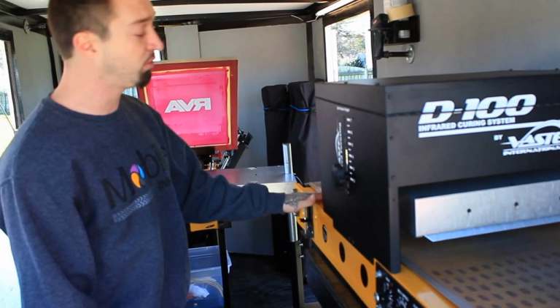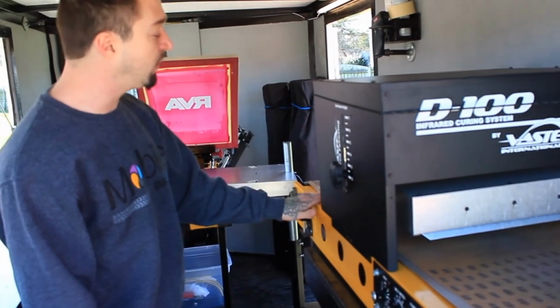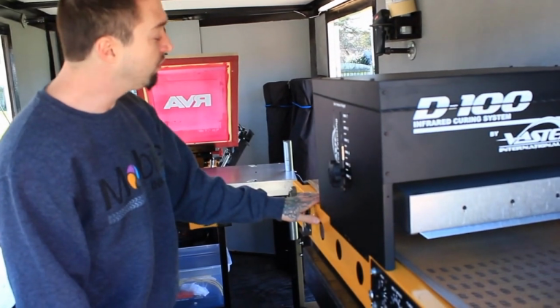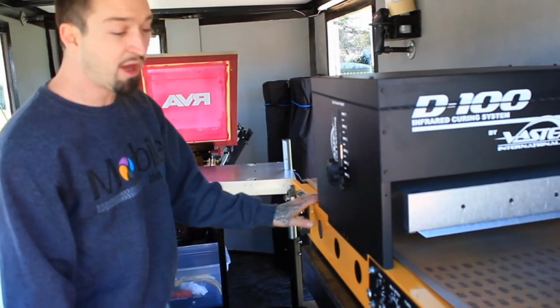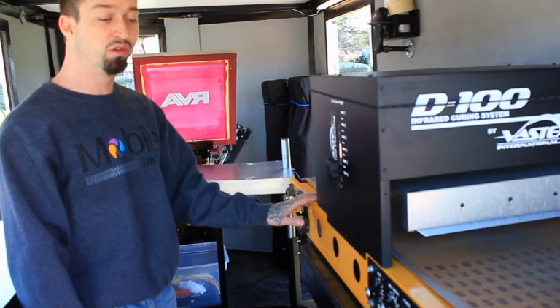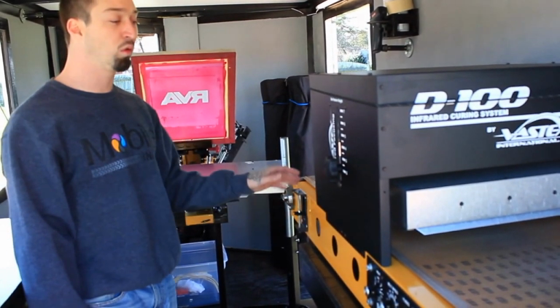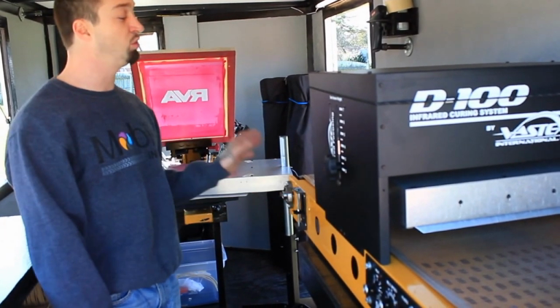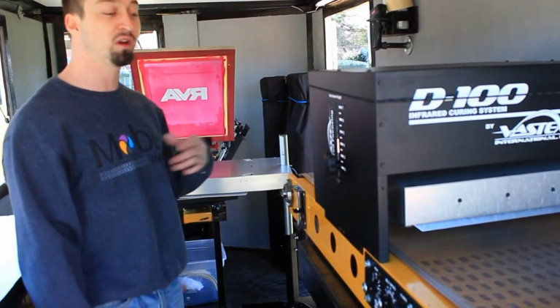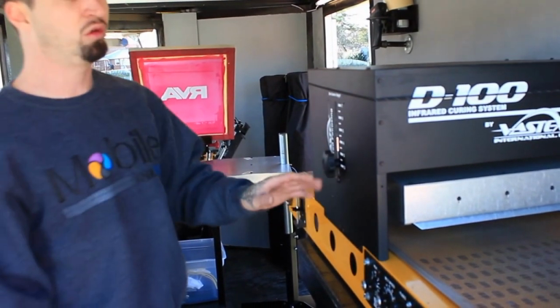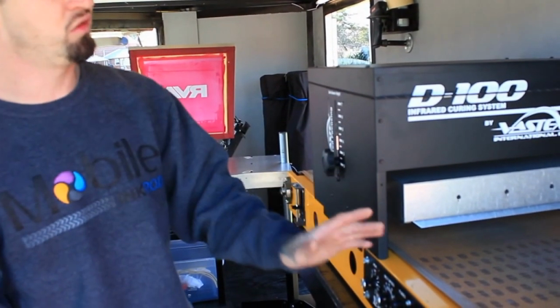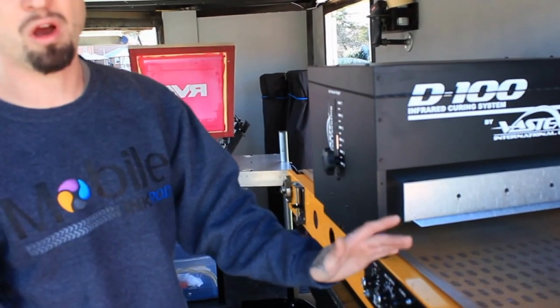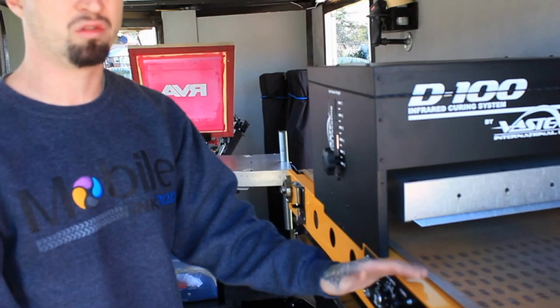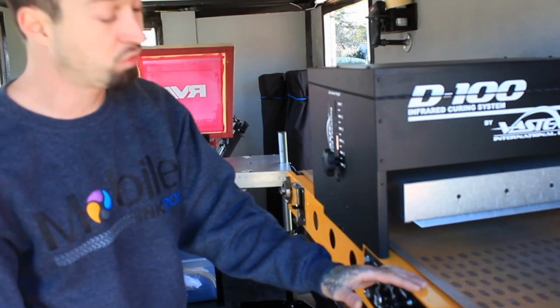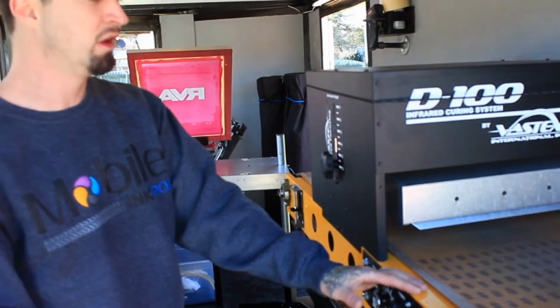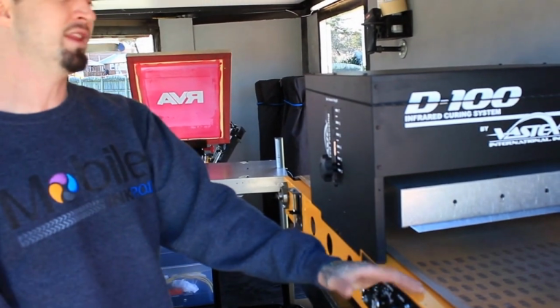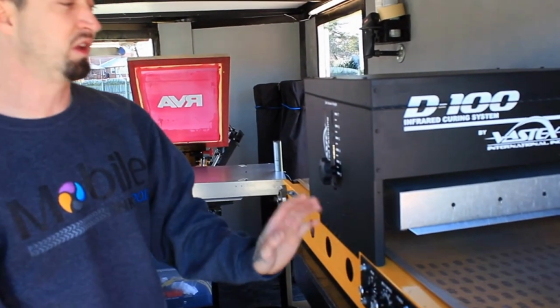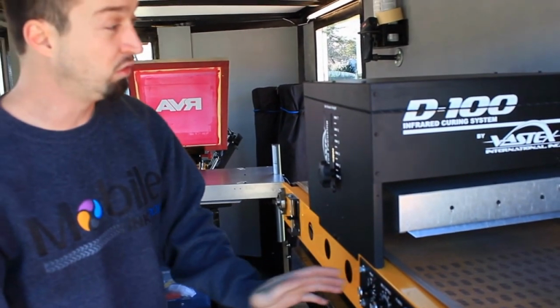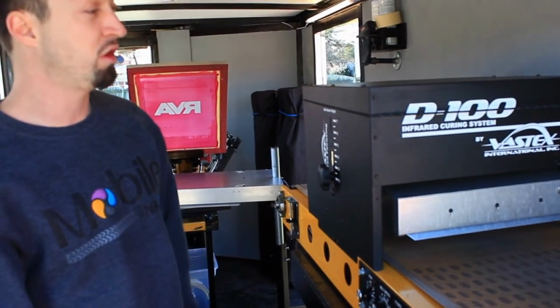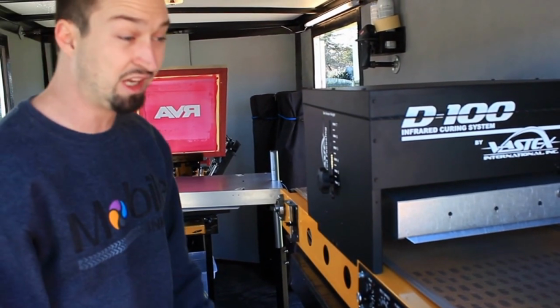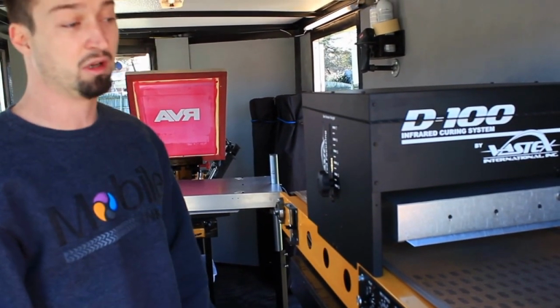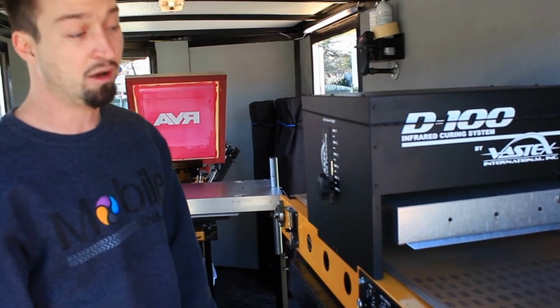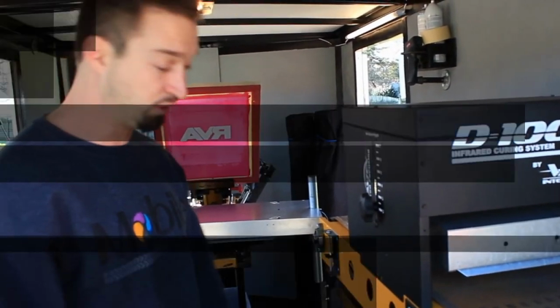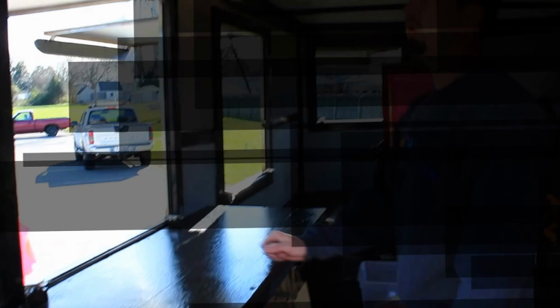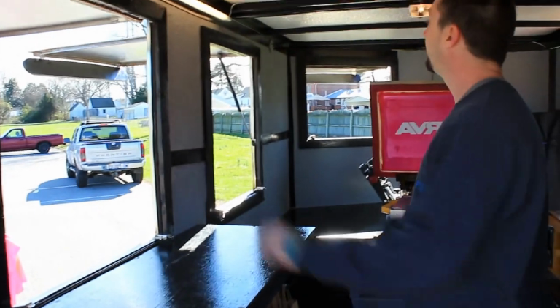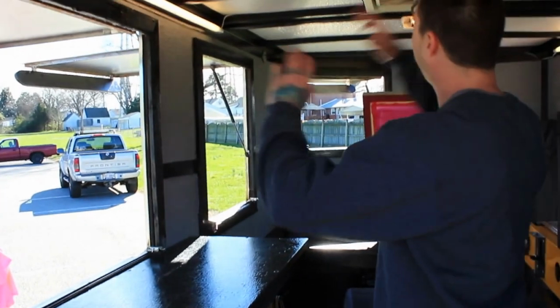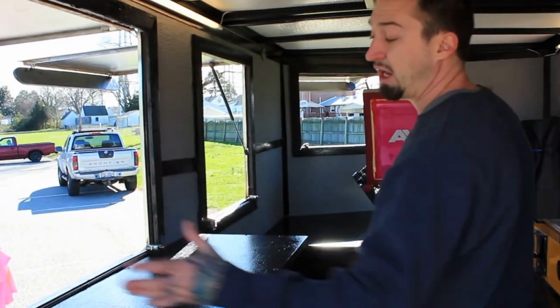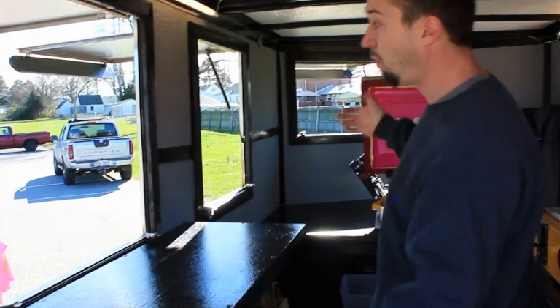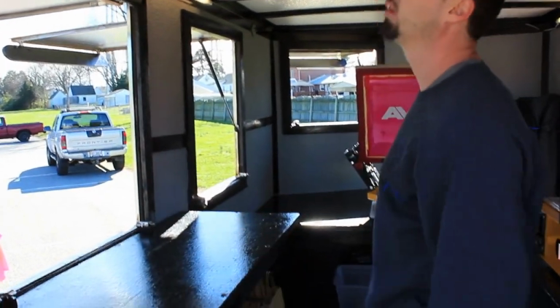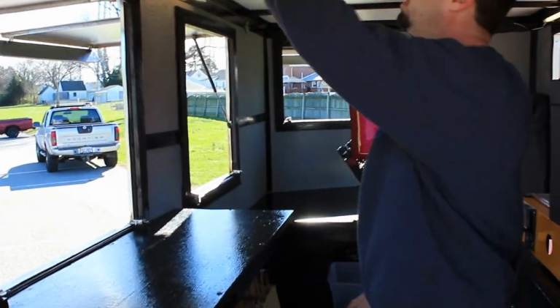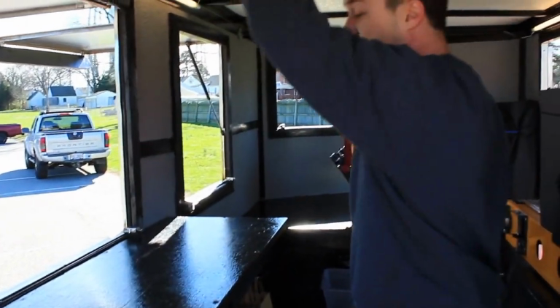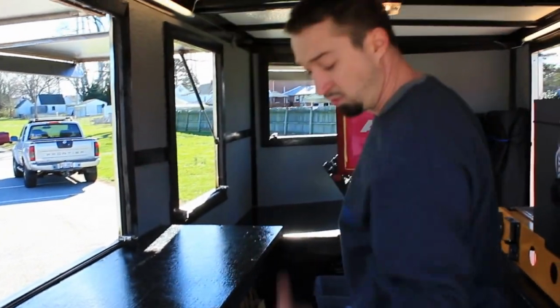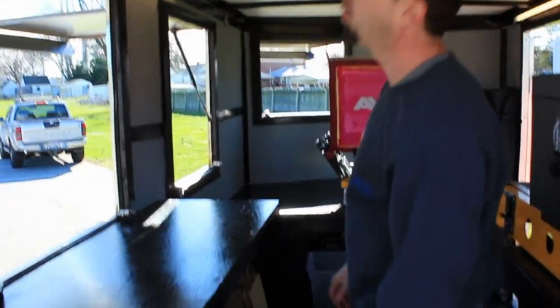It takes probably 30 seconds to do it correctly because you want your ink to get to 320 degrees, and that's what sets it into the t-shirt forever. So we have custom fabricated this whole thing from the ceiling to the floor.